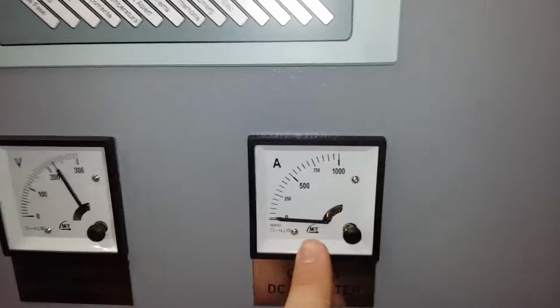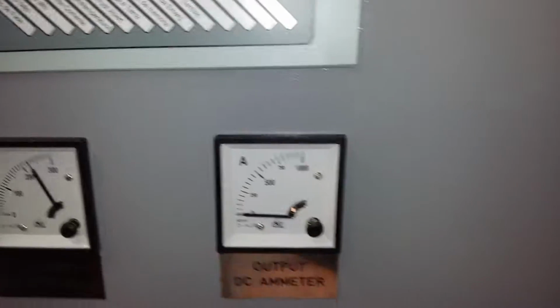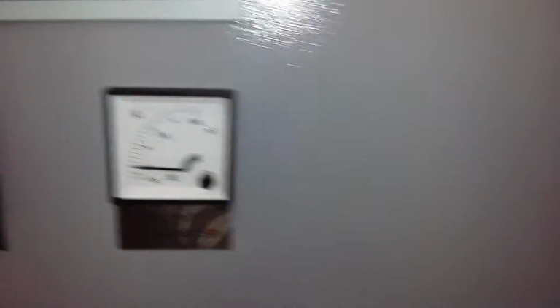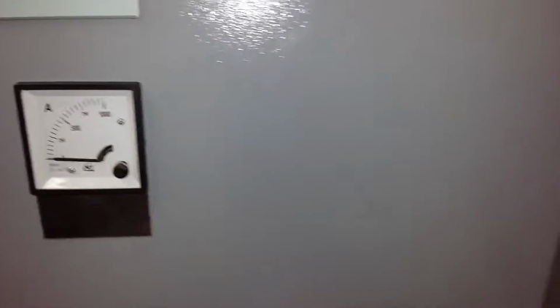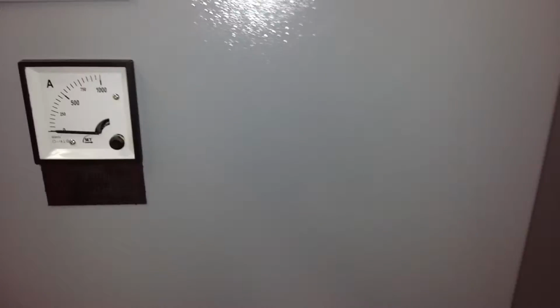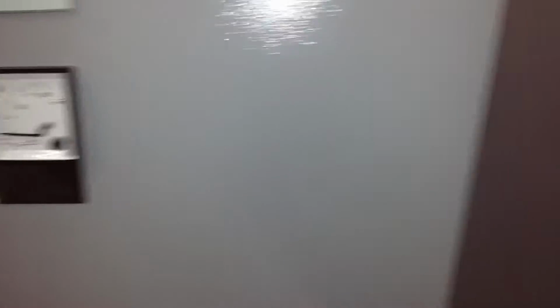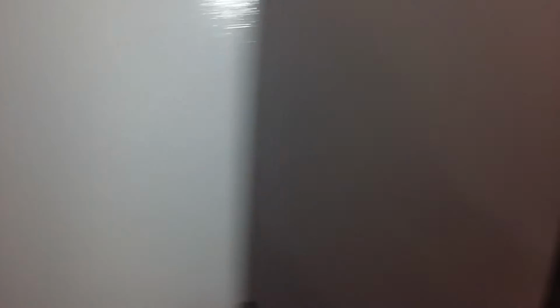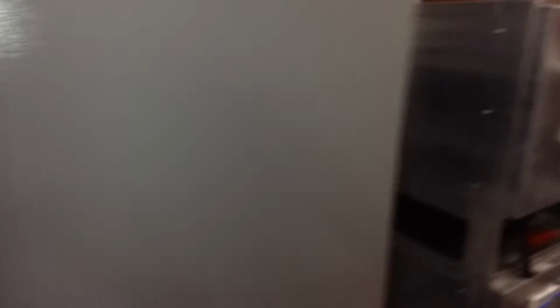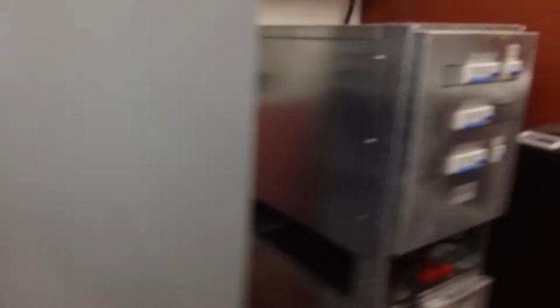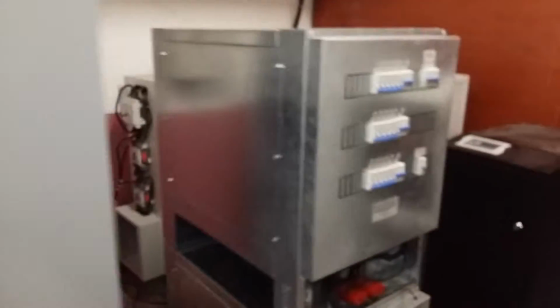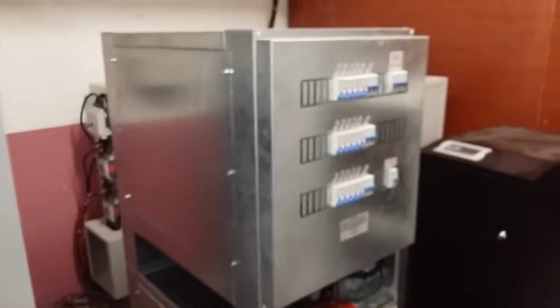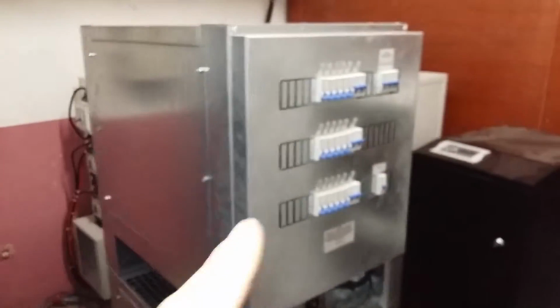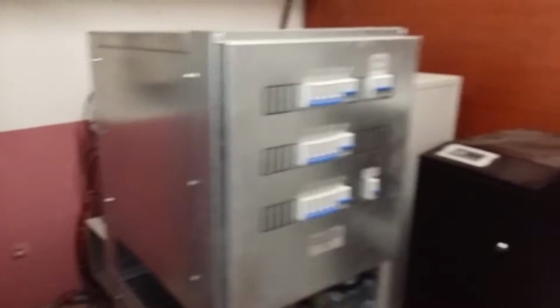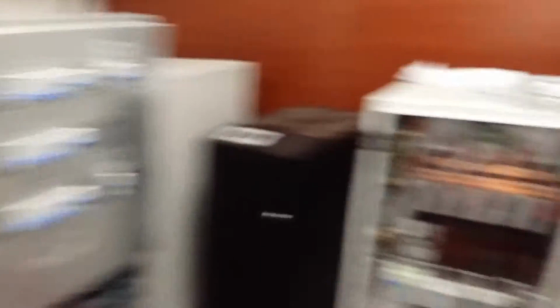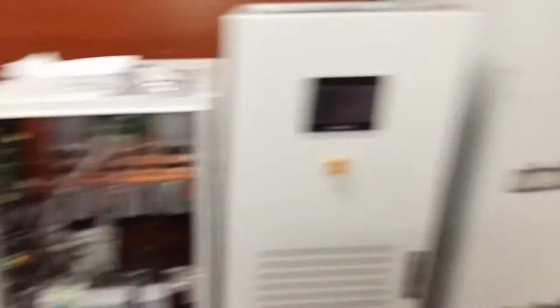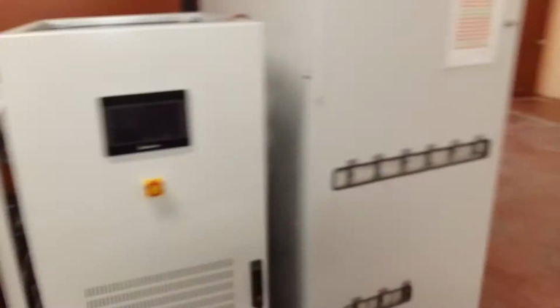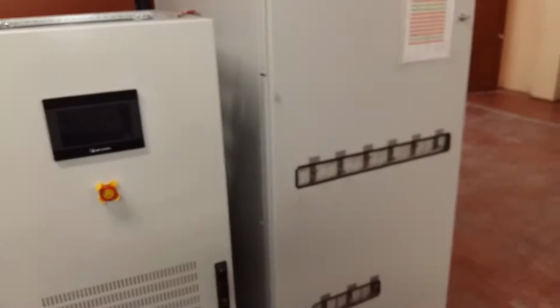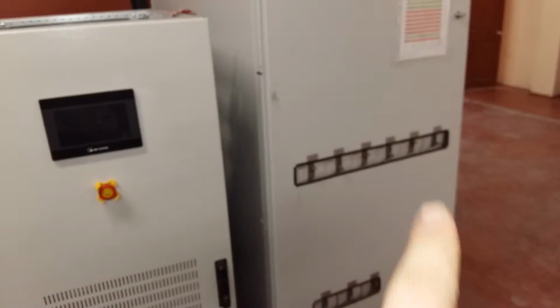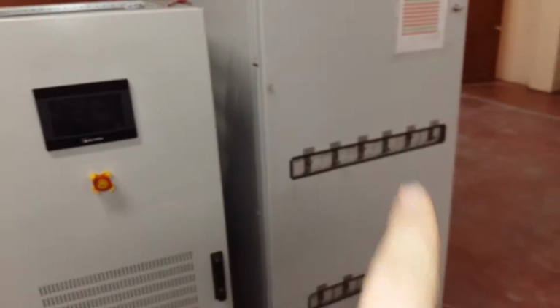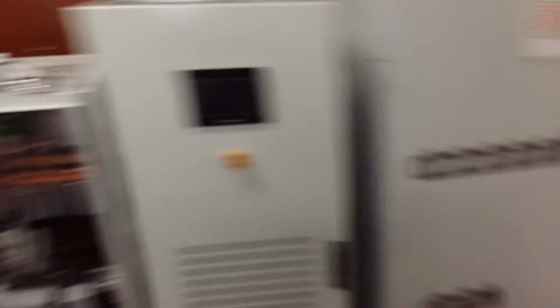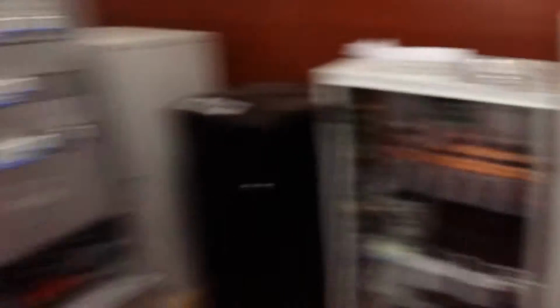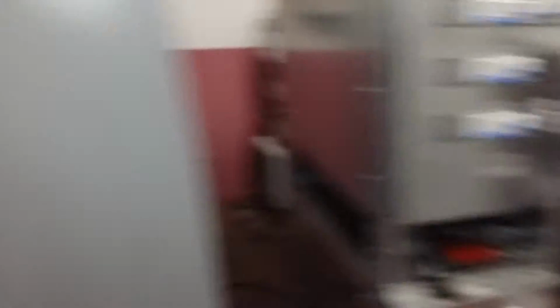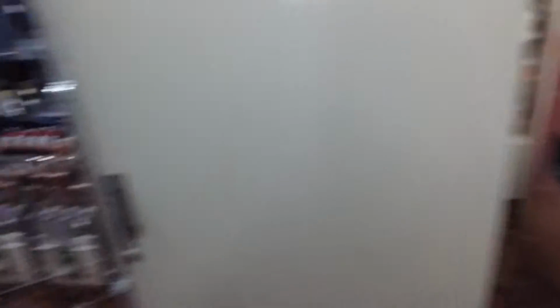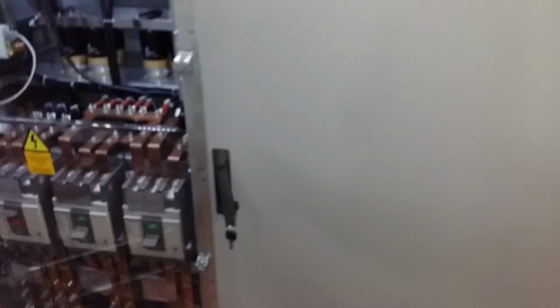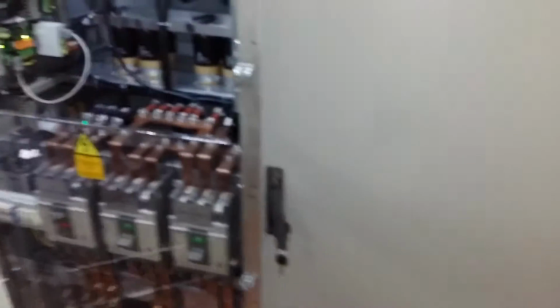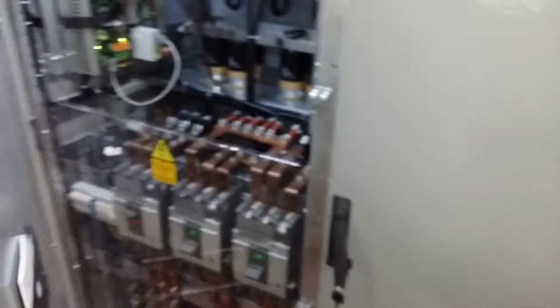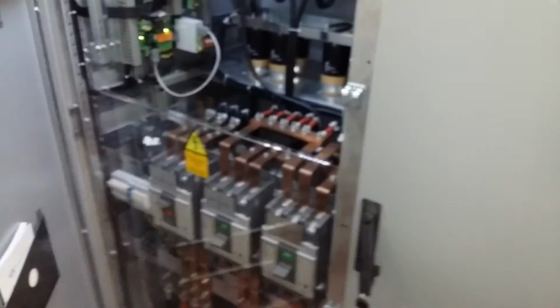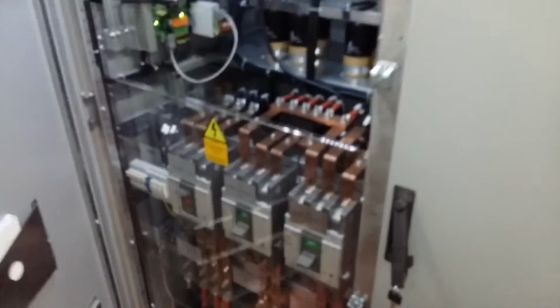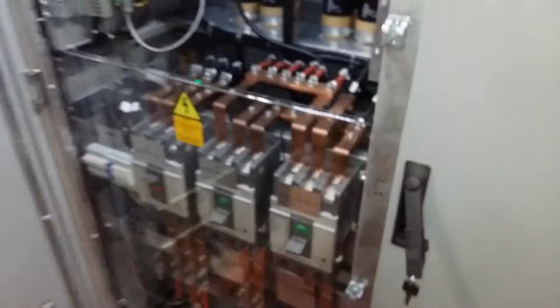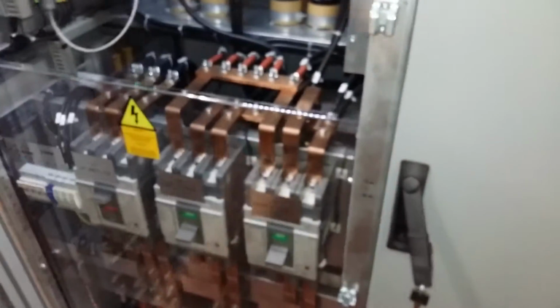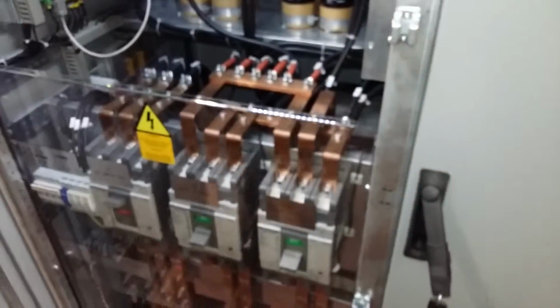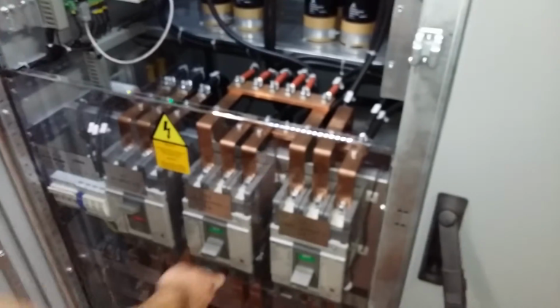Current is zero. Here we have our load banks — the load bank can turn on the device.